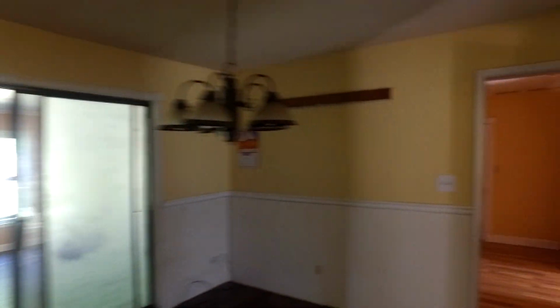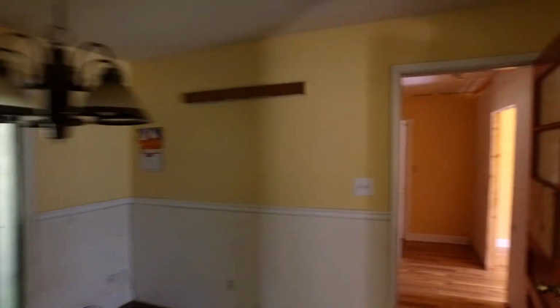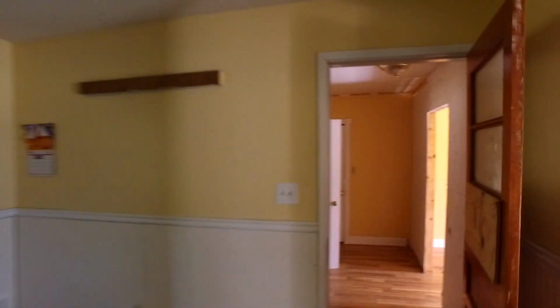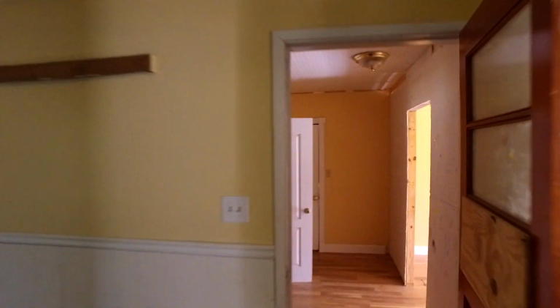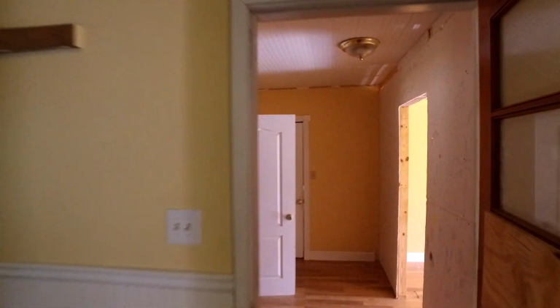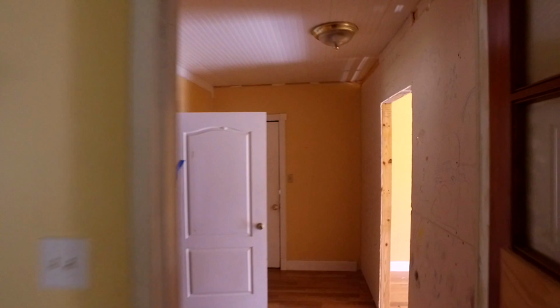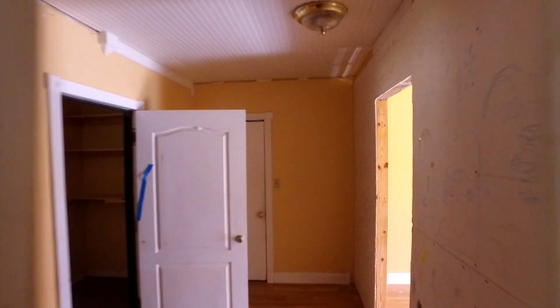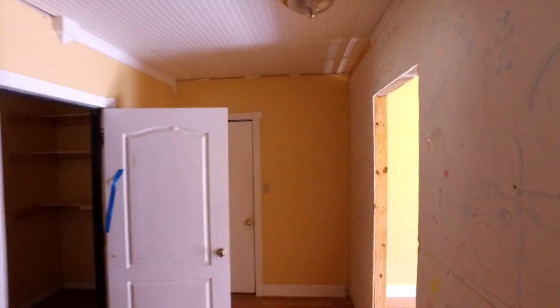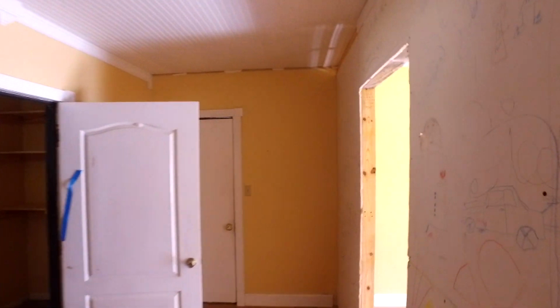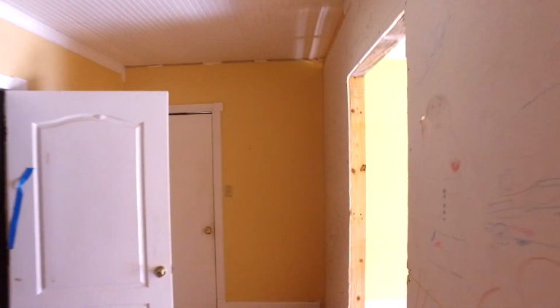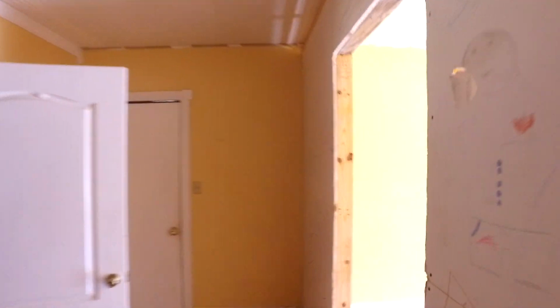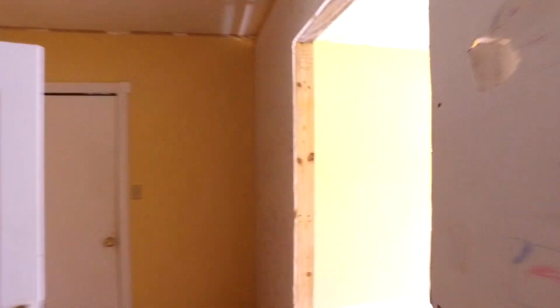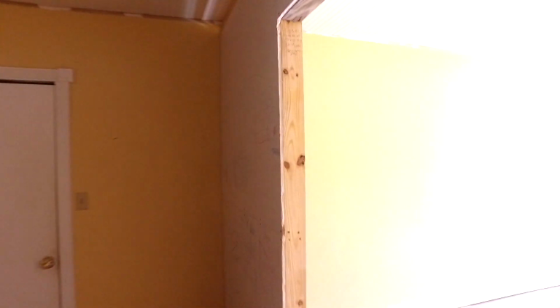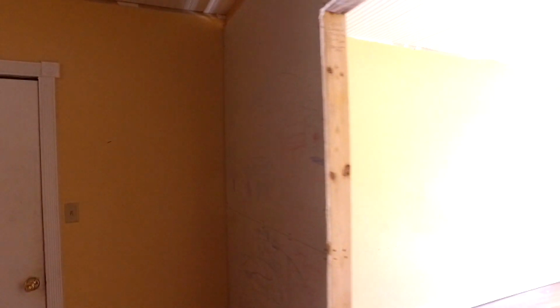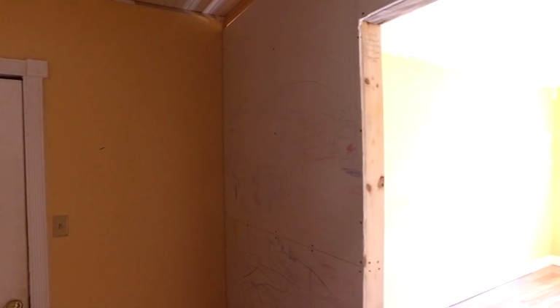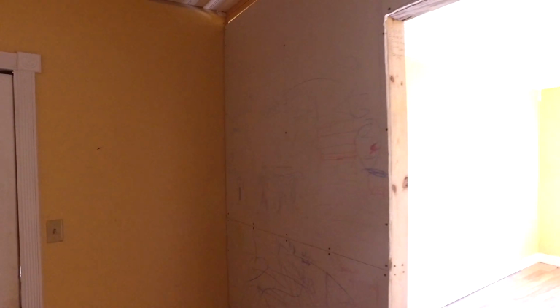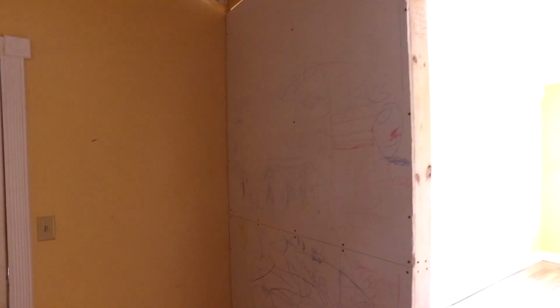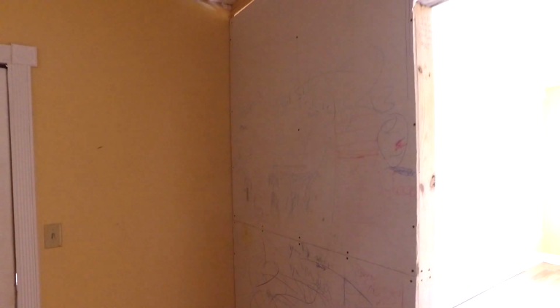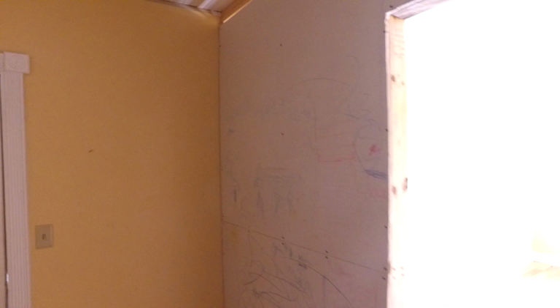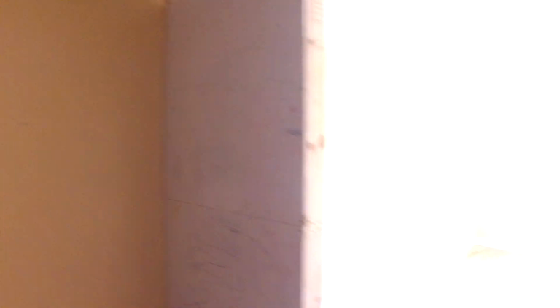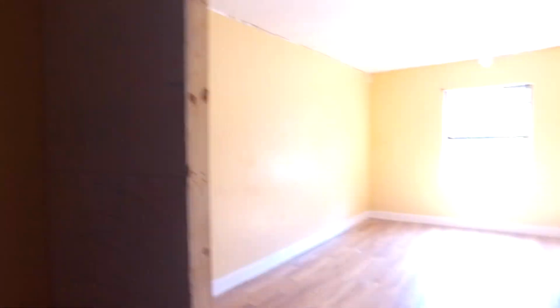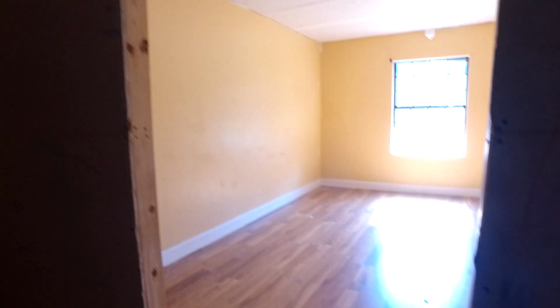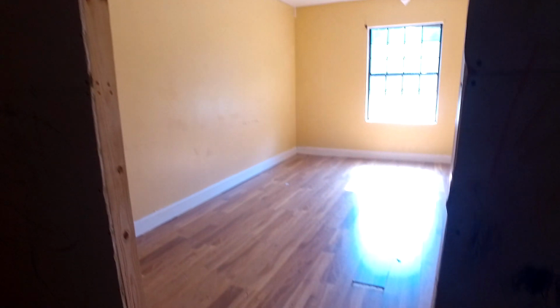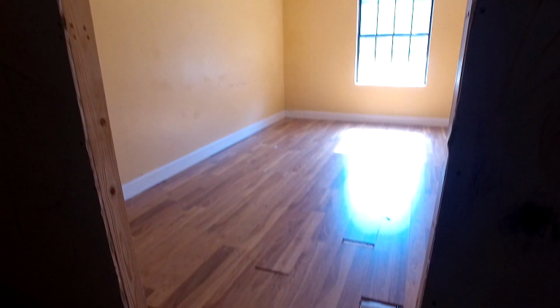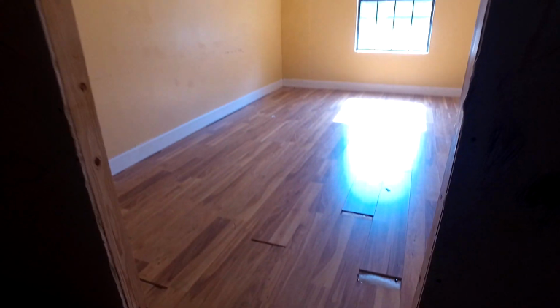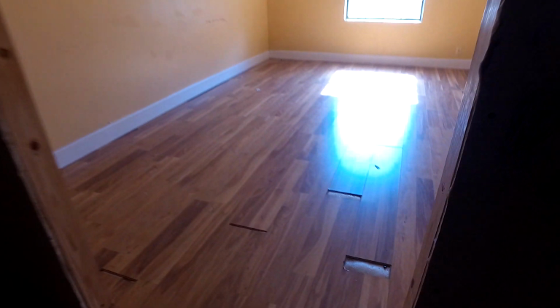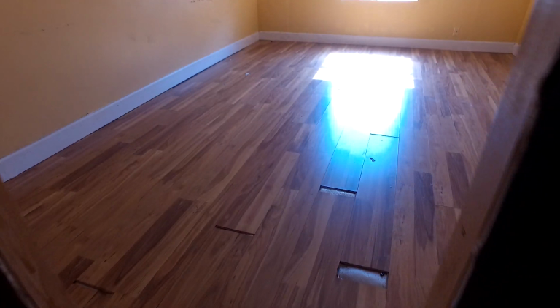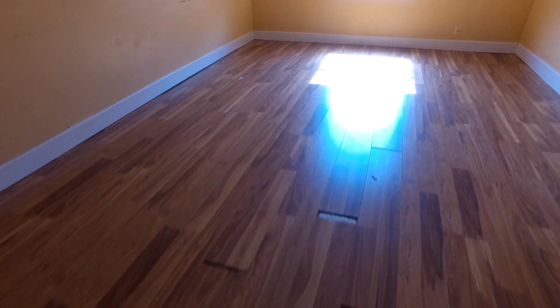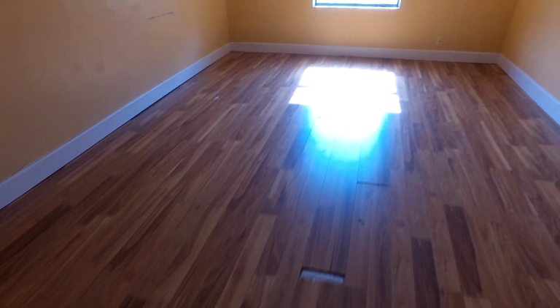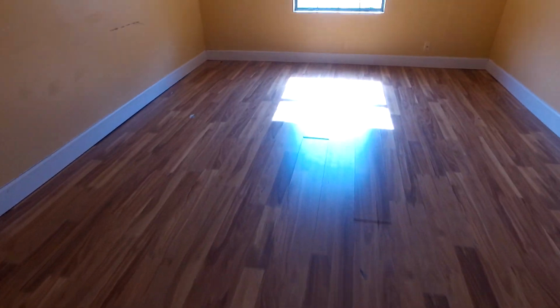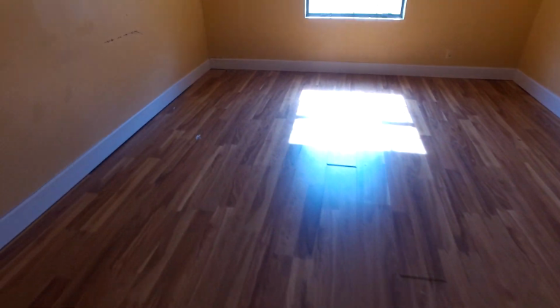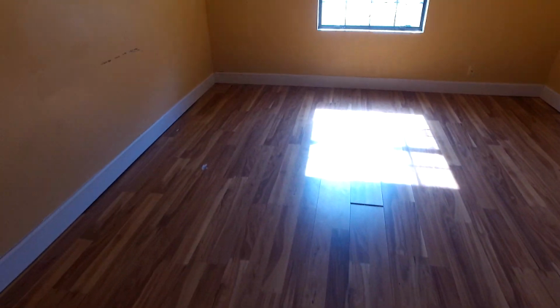So we have a converted garage base in here. As you can see, it needs some work to be finished. The floor is not all that great in here either.